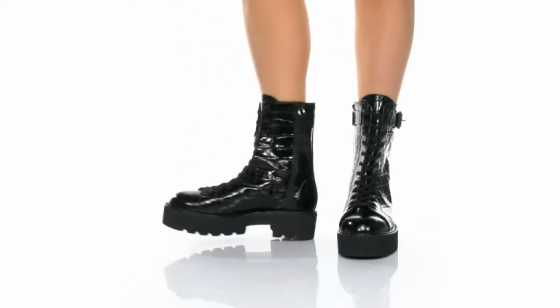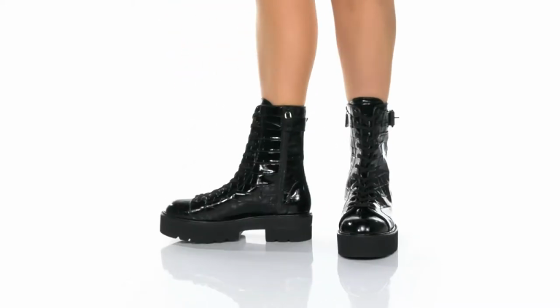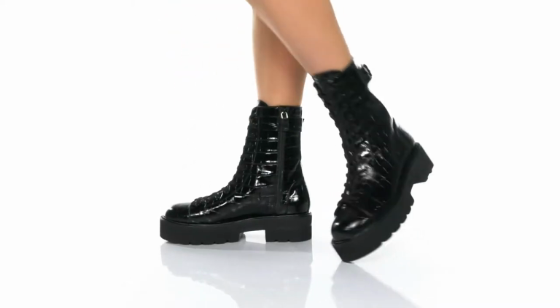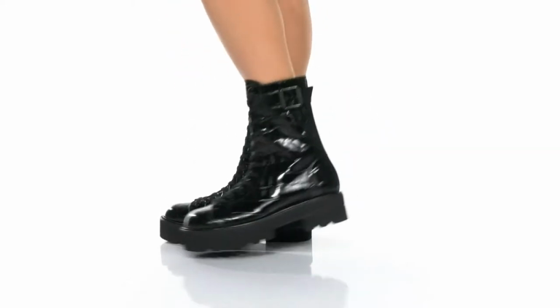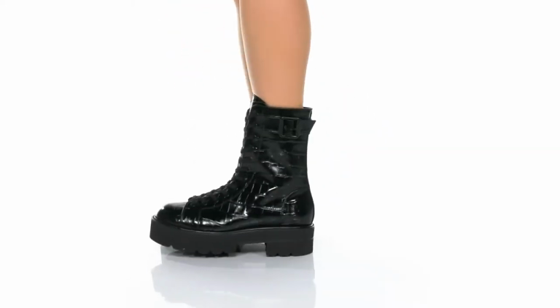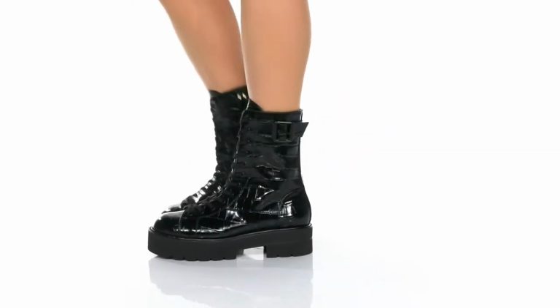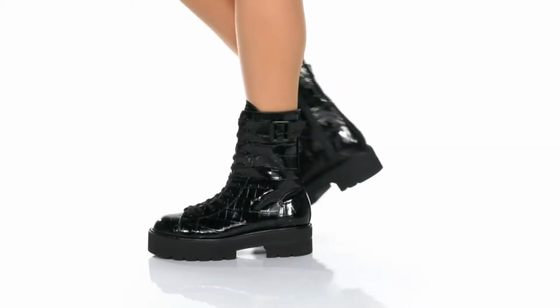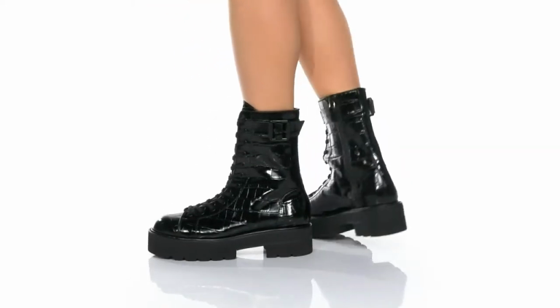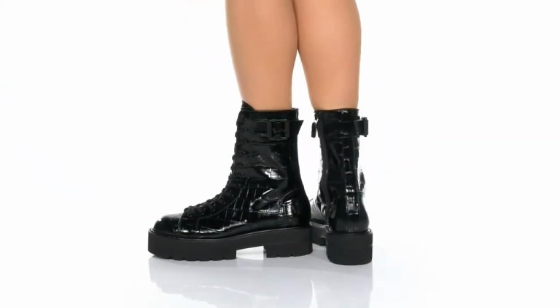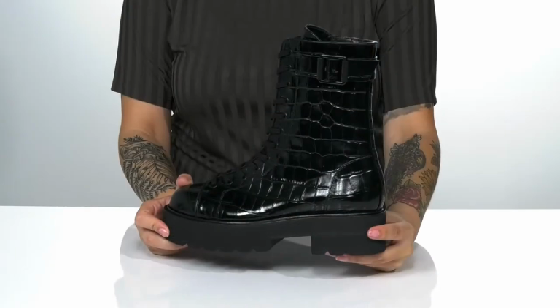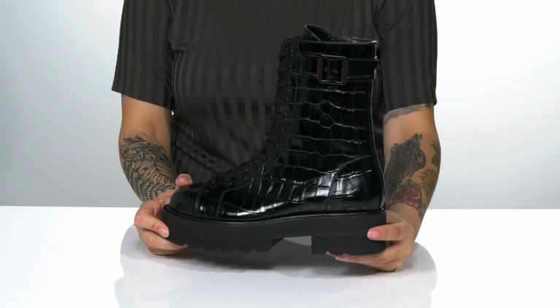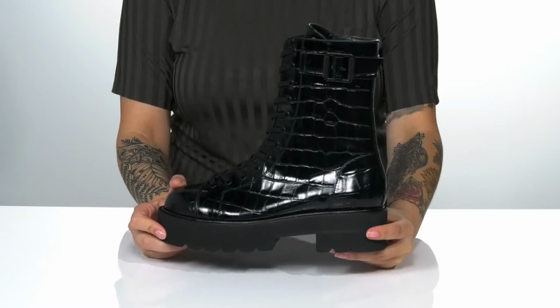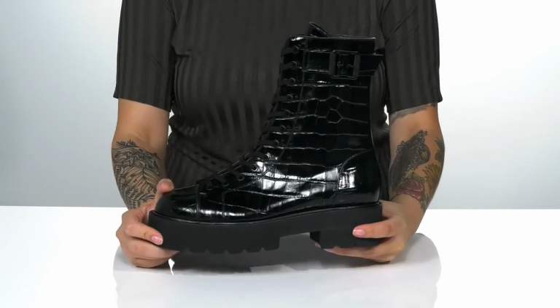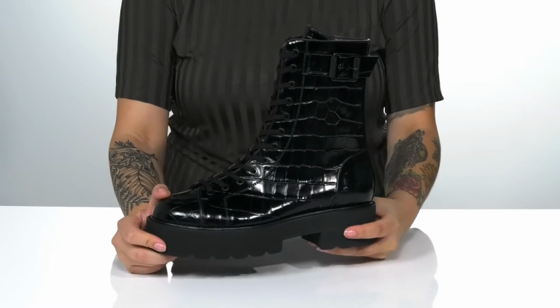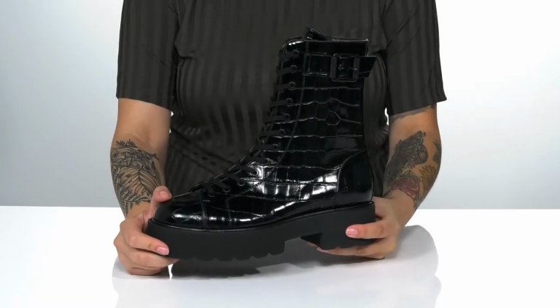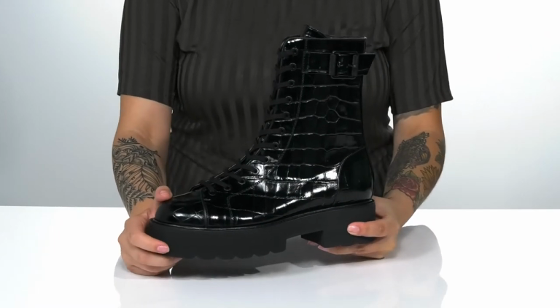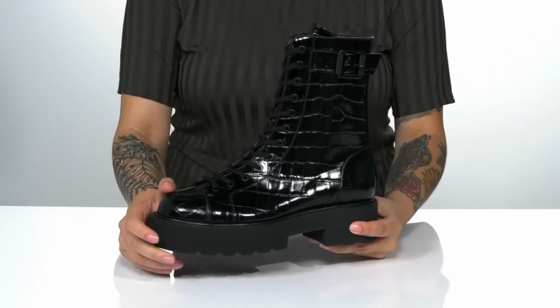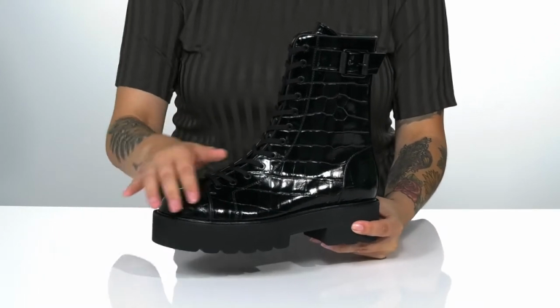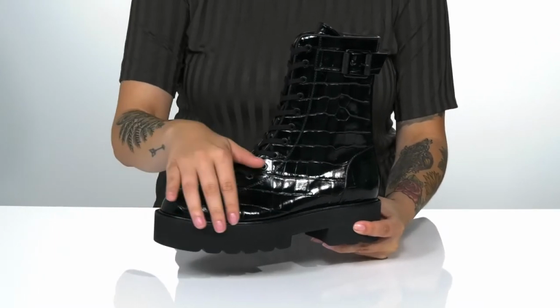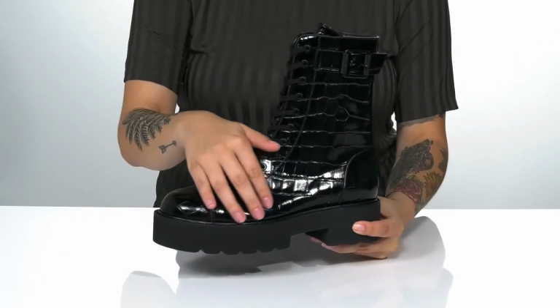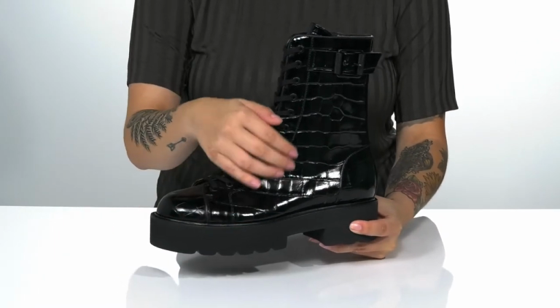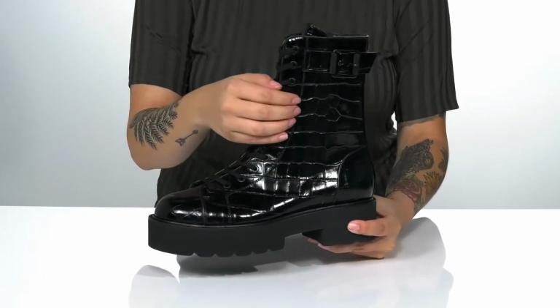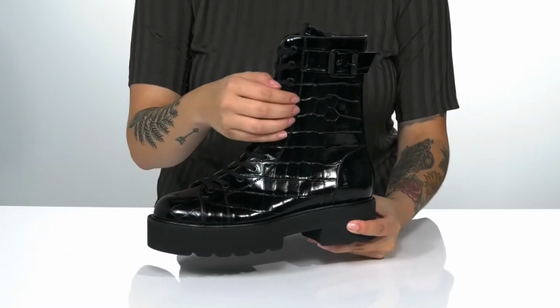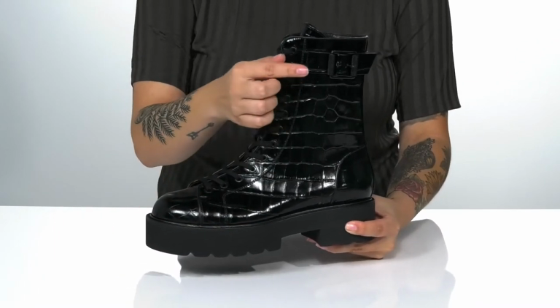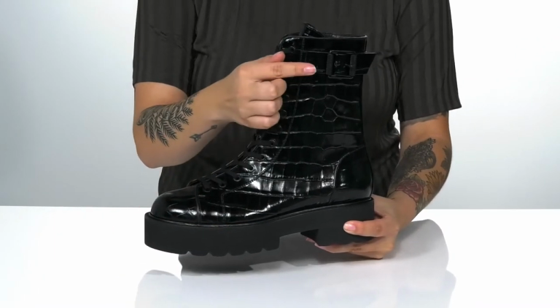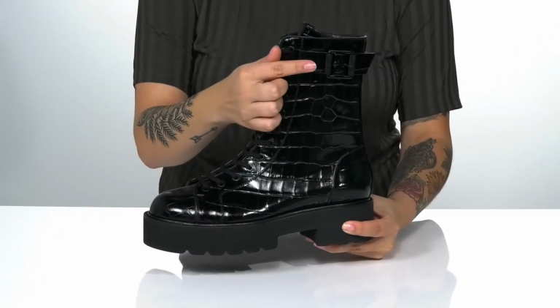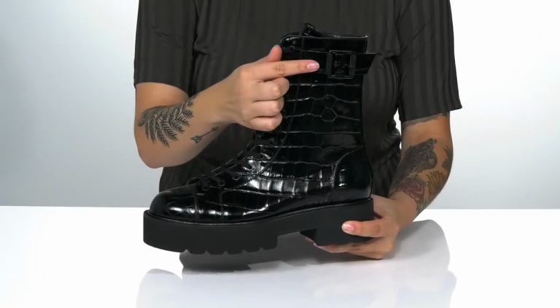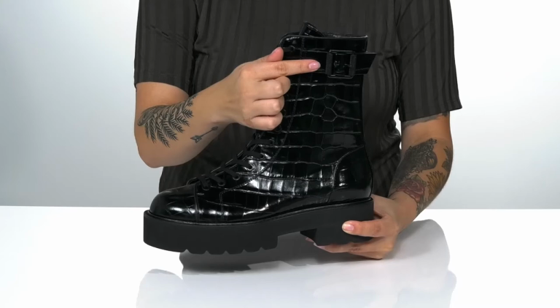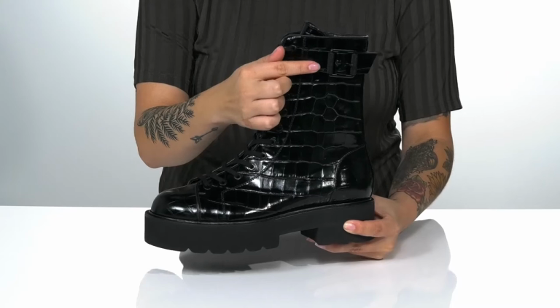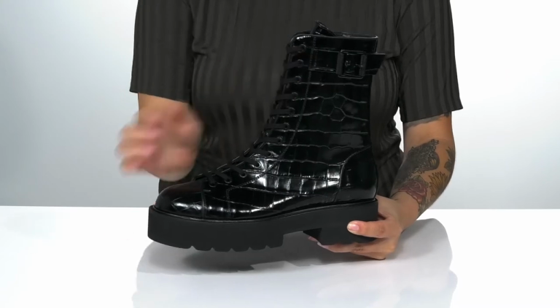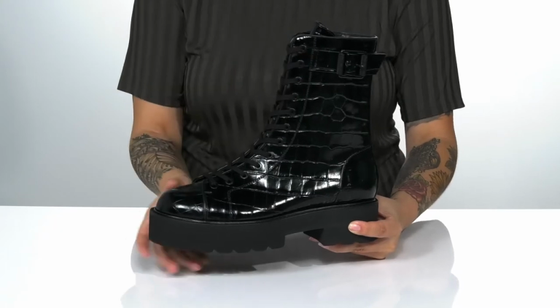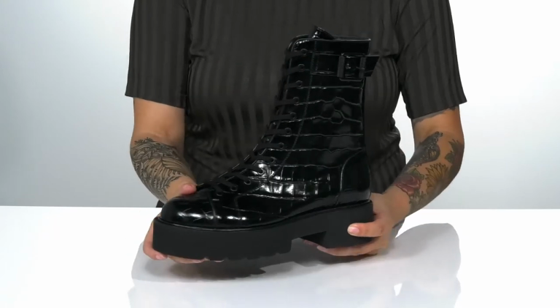Add some edge to your style with these boots by Stuart Weitzman on your feet. These have a croc embossed leather upper with an adjustable buckle closure on one side.